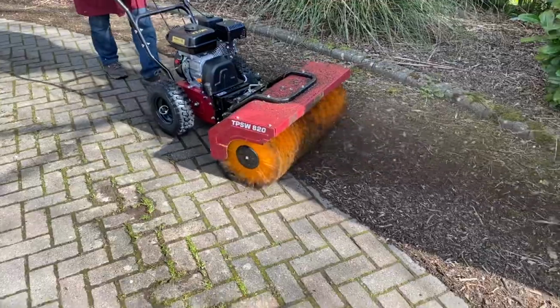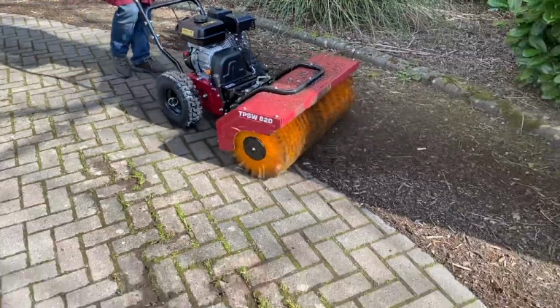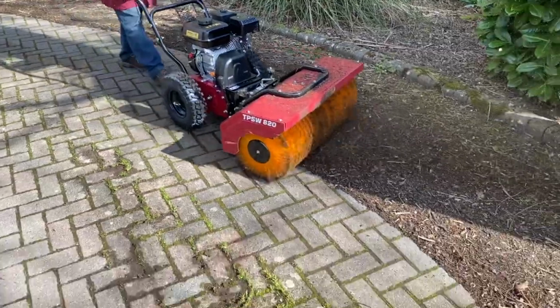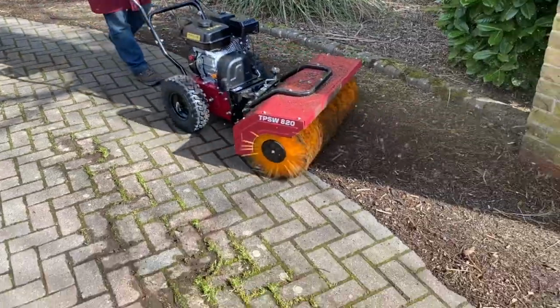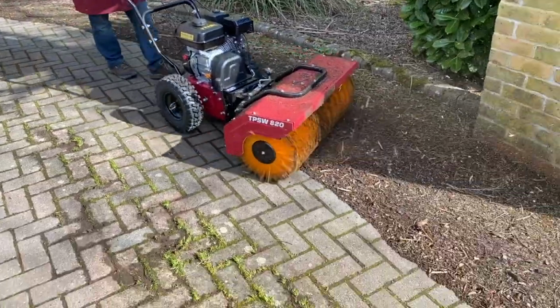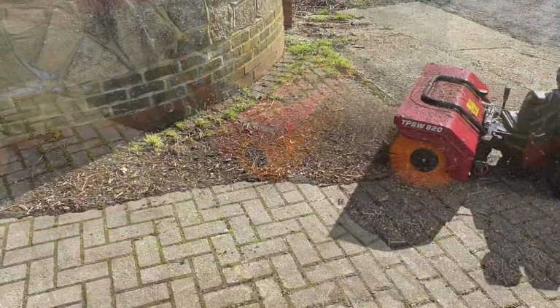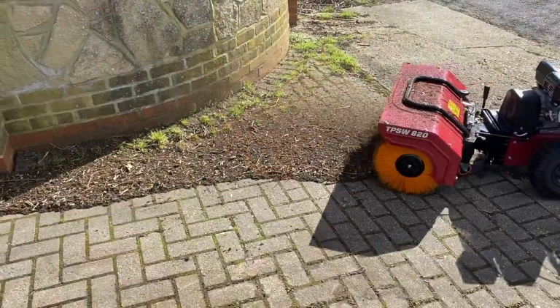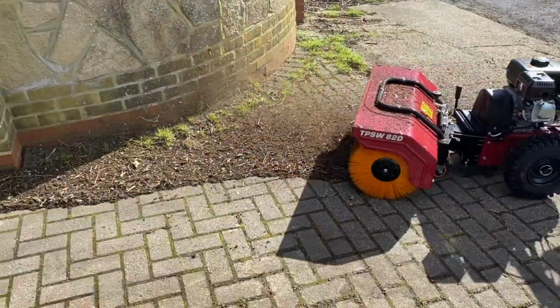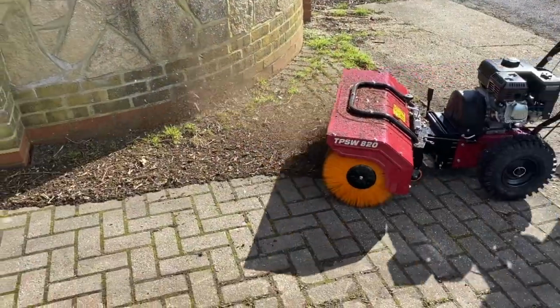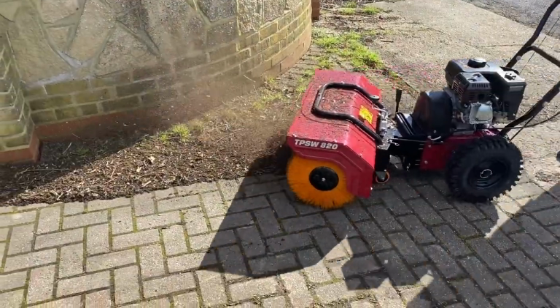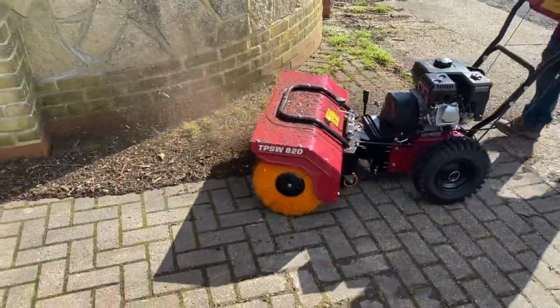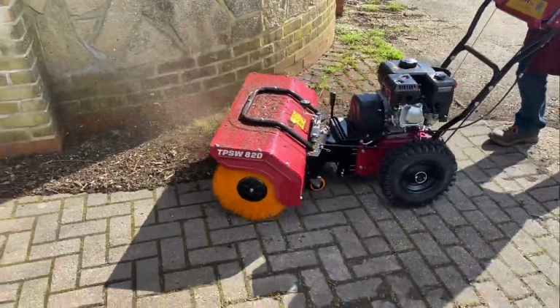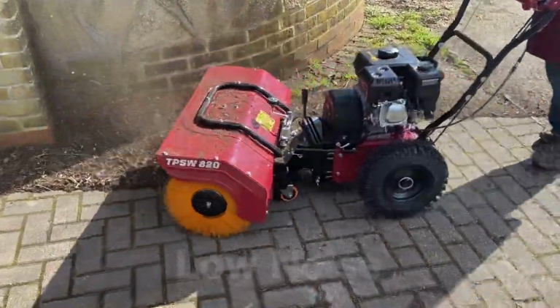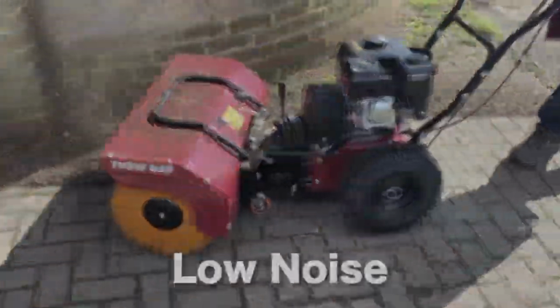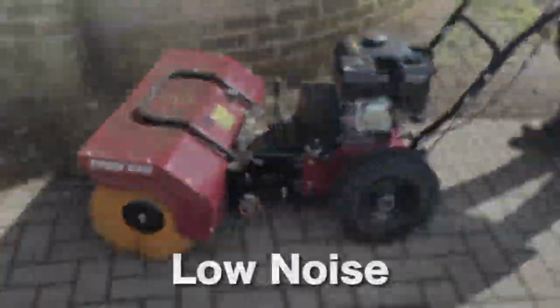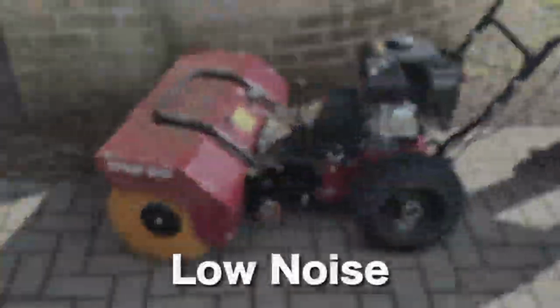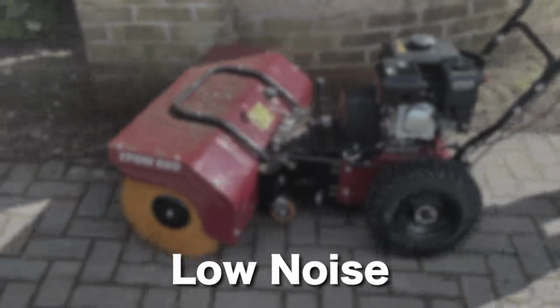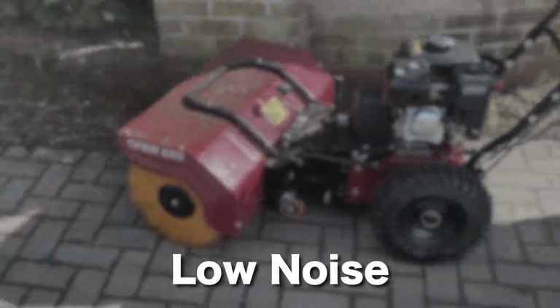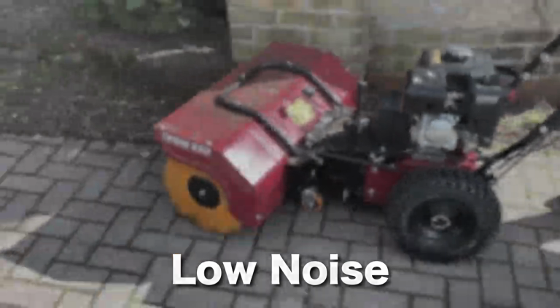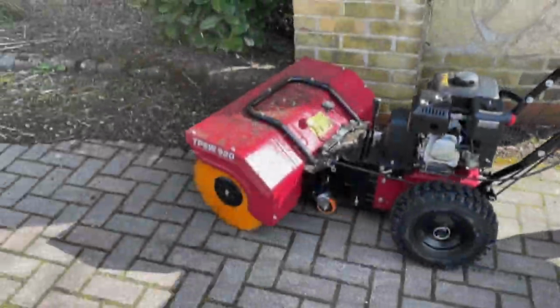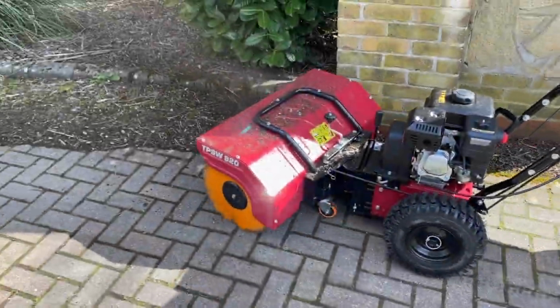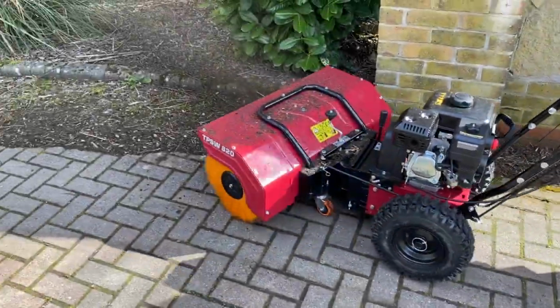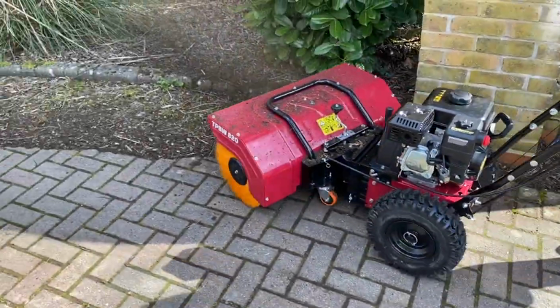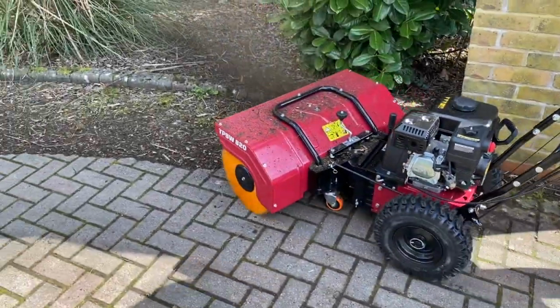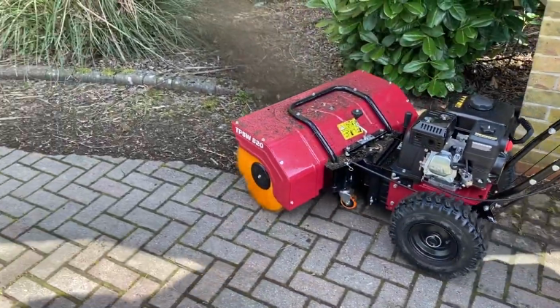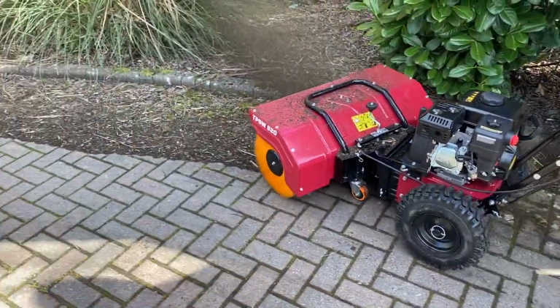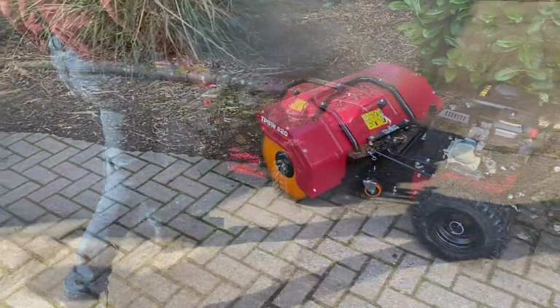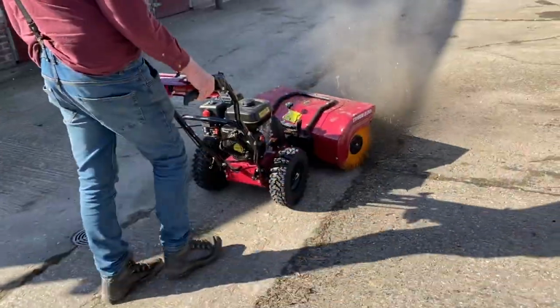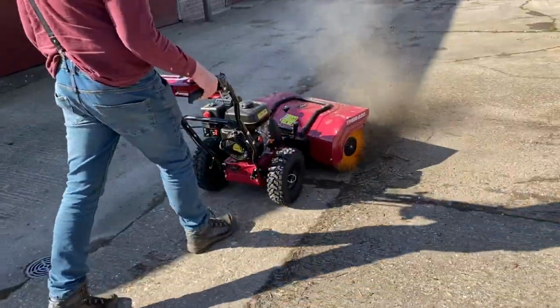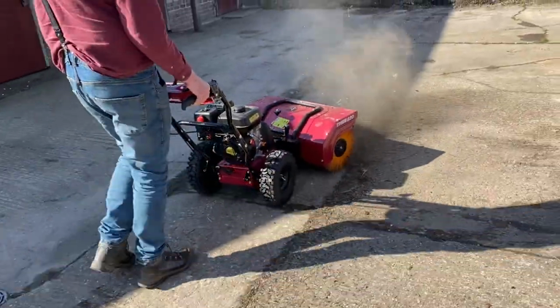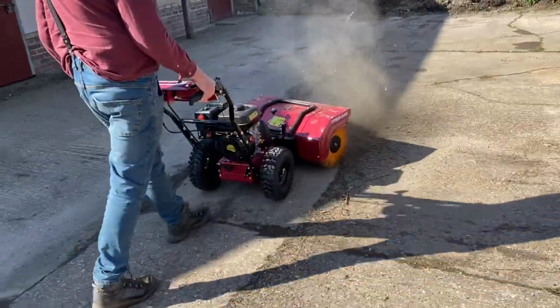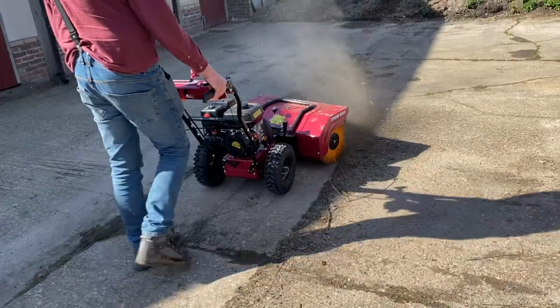One of the other great benefits of the TitanPro Powered Sweeper is its low level of noise, making it perfect for livestock settings or working outside without disturbing others.